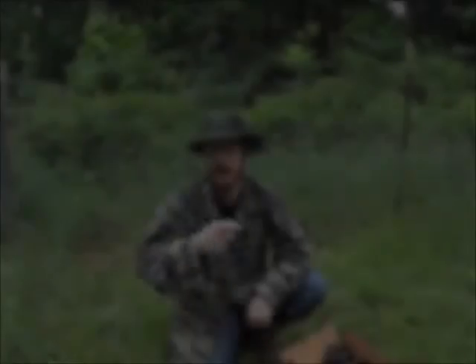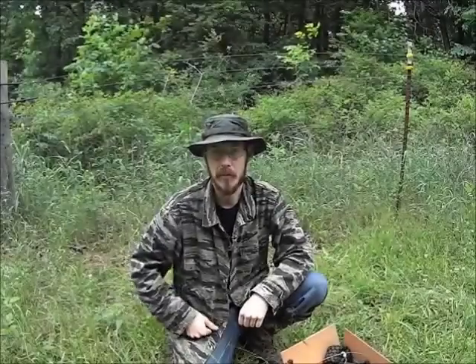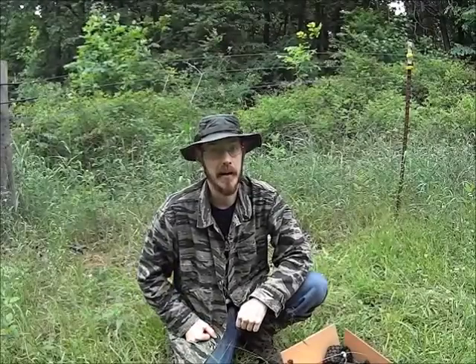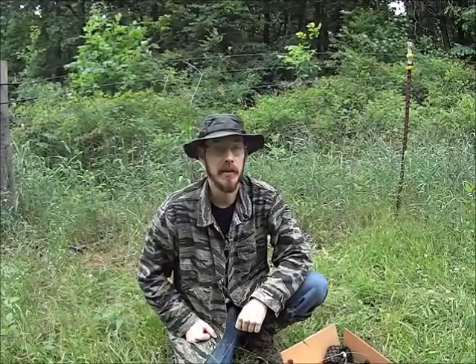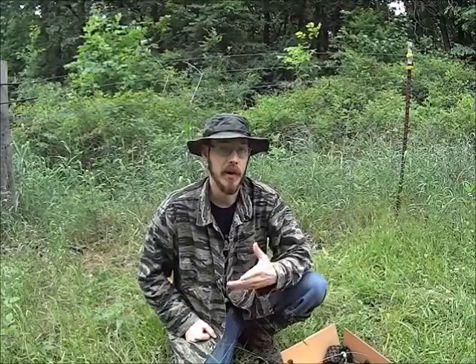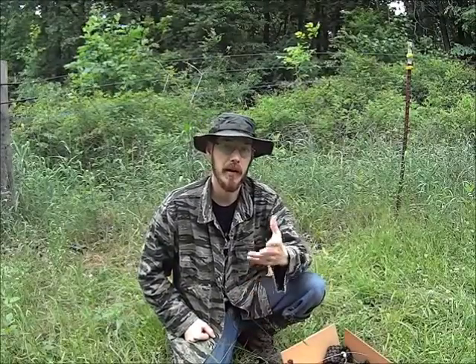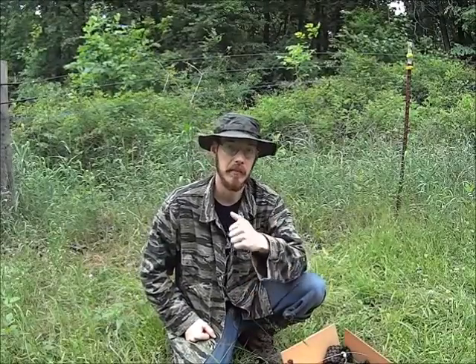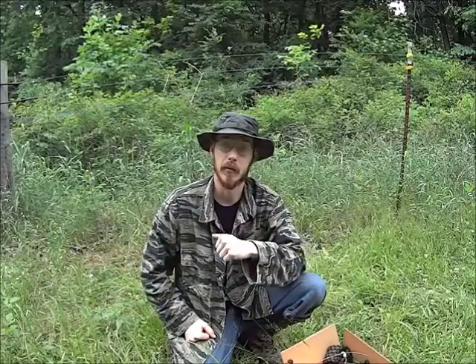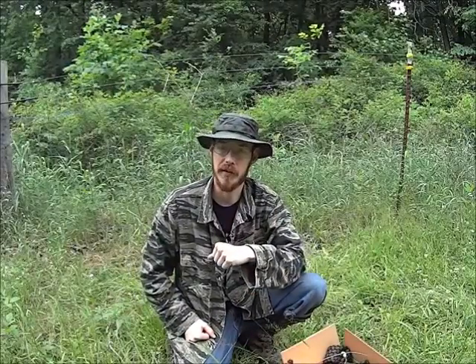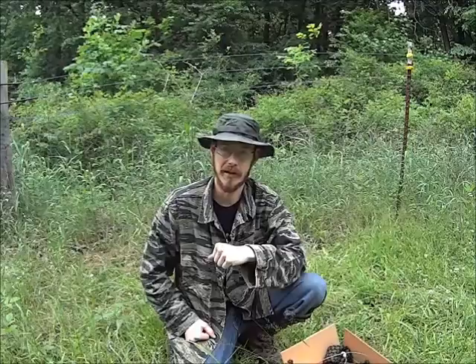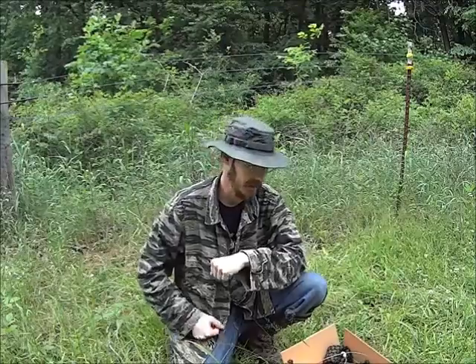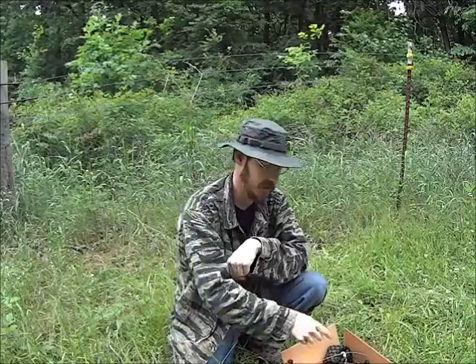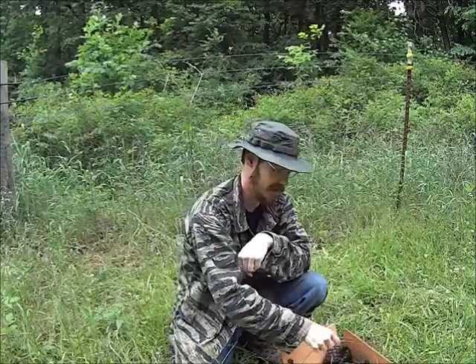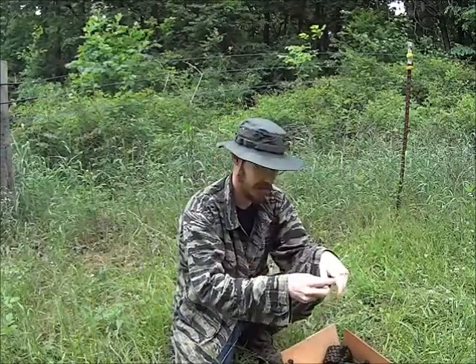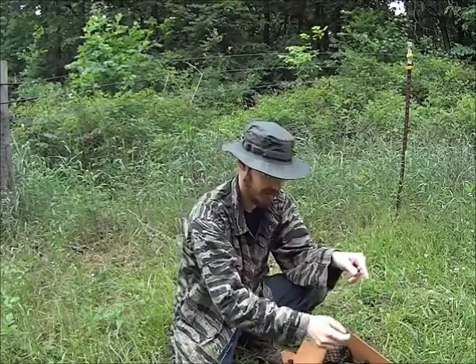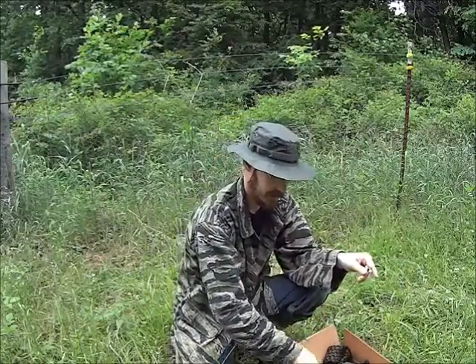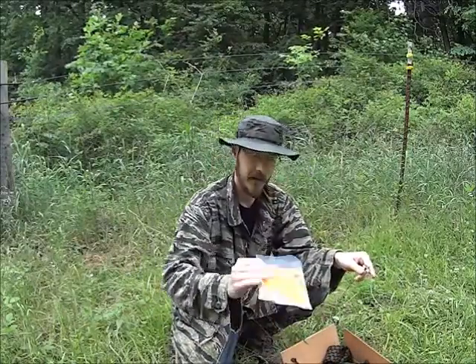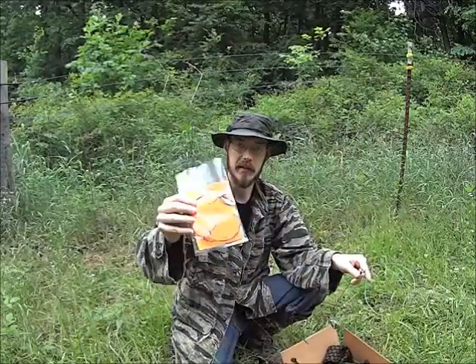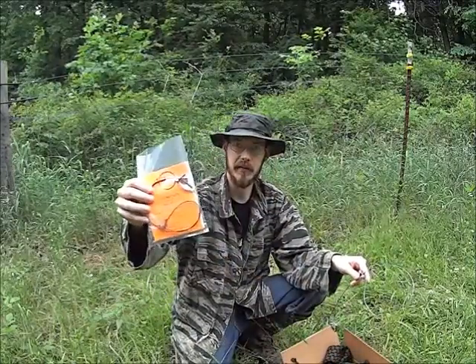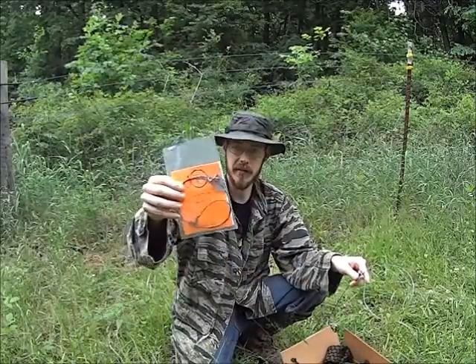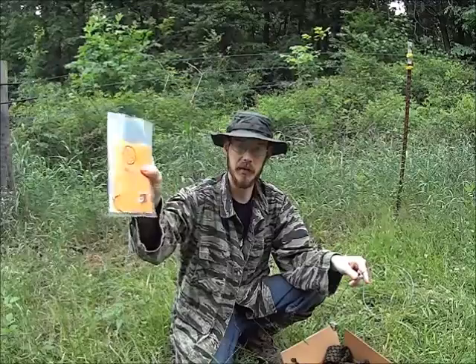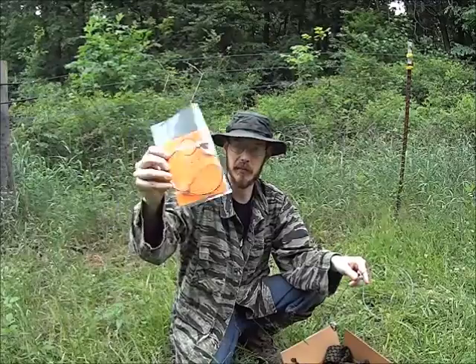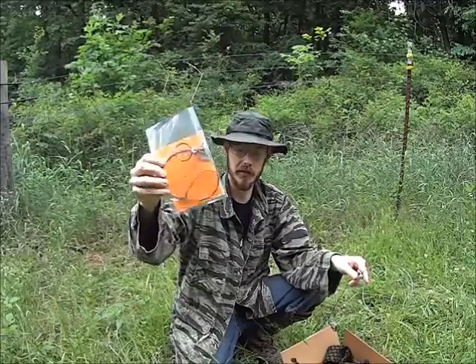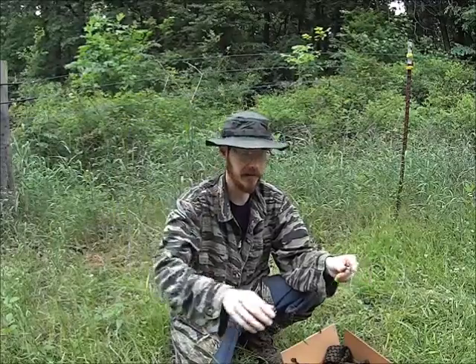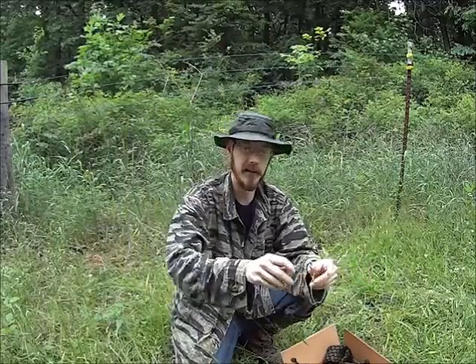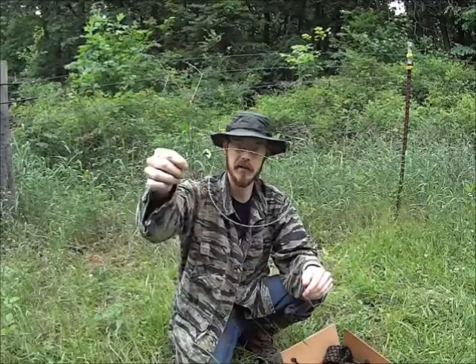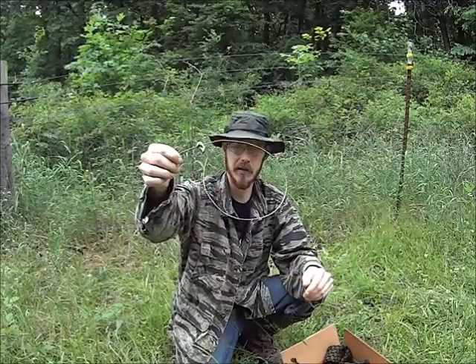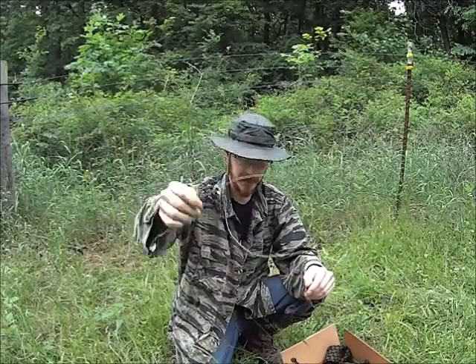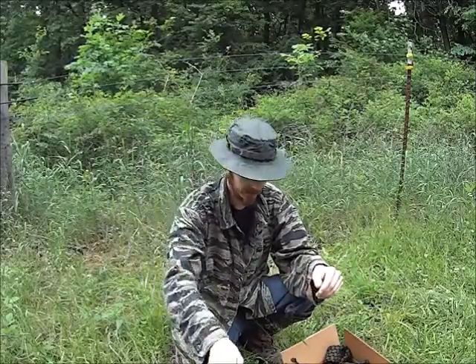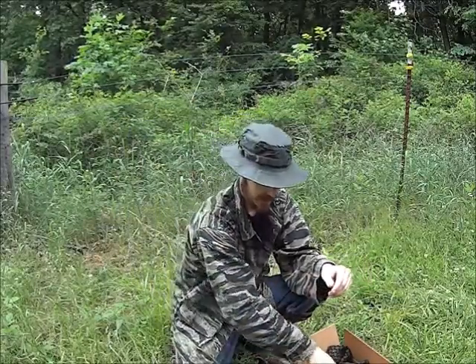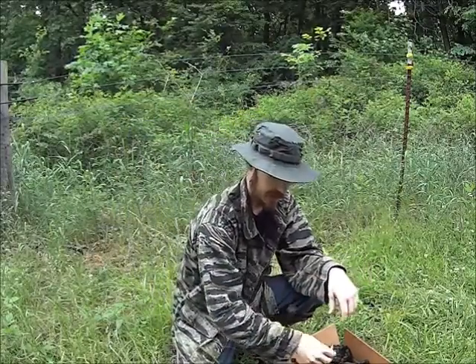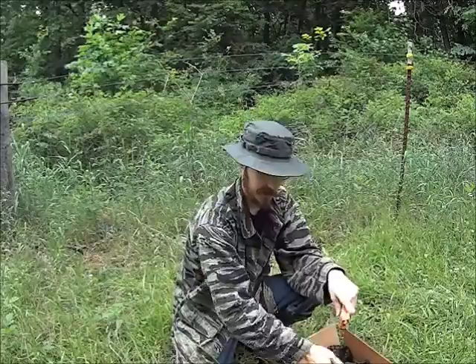Hey guys, welcome back. It is time once again for the Prepper Gearbox May Review and Demonstration. Now we got some cool stuff this time. We got these Thompson Survival Snares — I've already opened this one up. You got two snares in here and they give you an extra one to practice with. I'll show how to set those up.